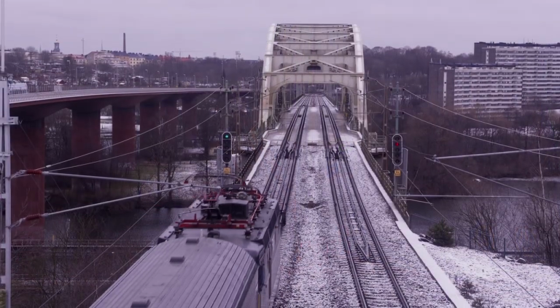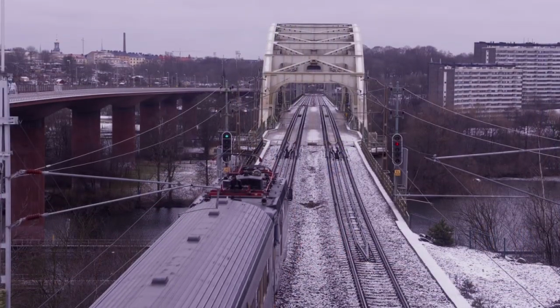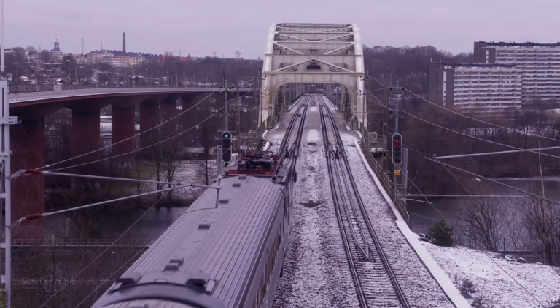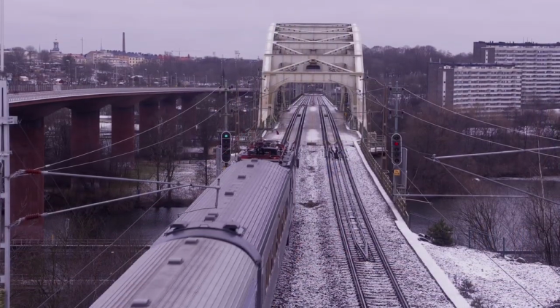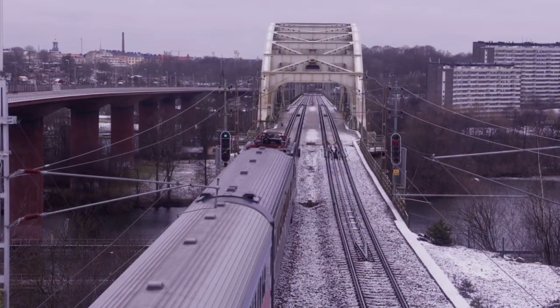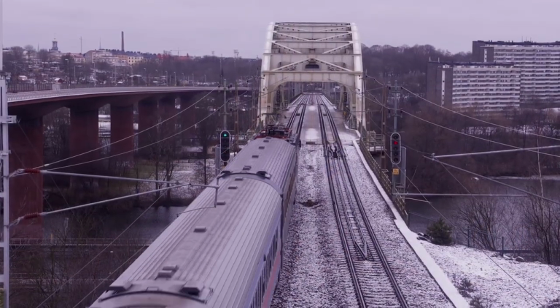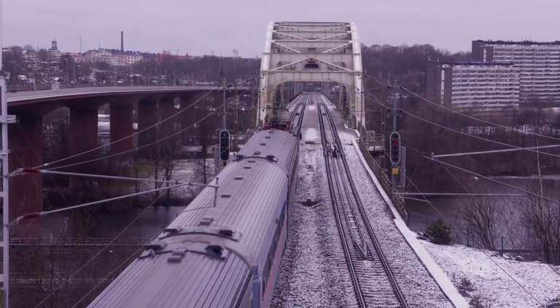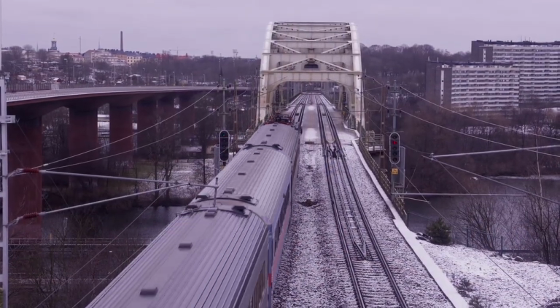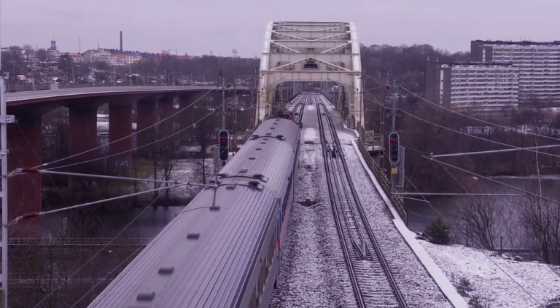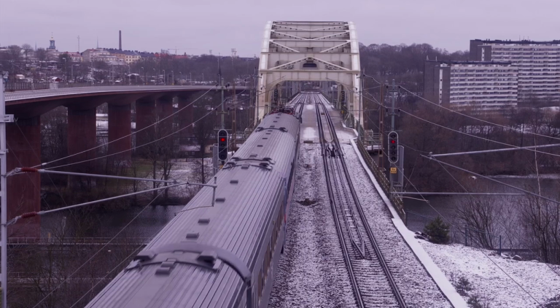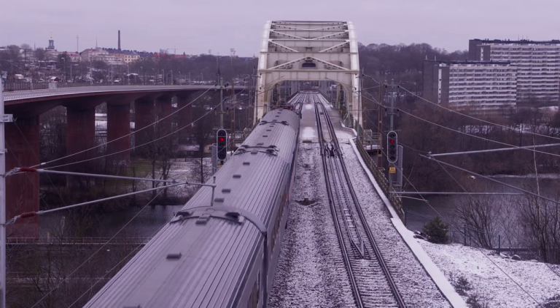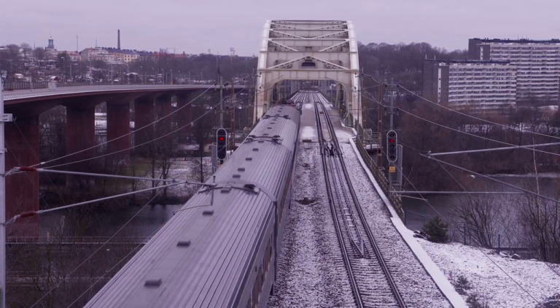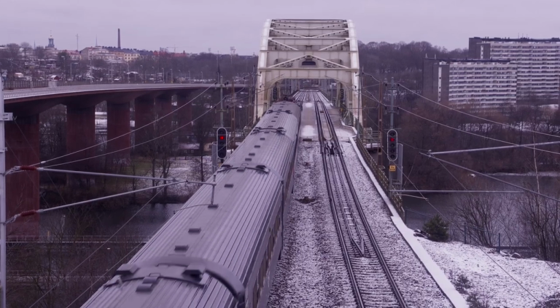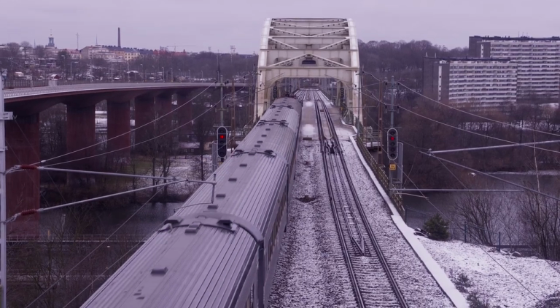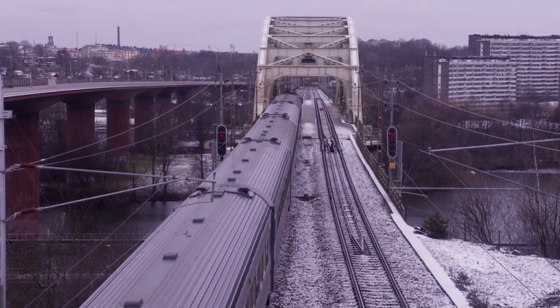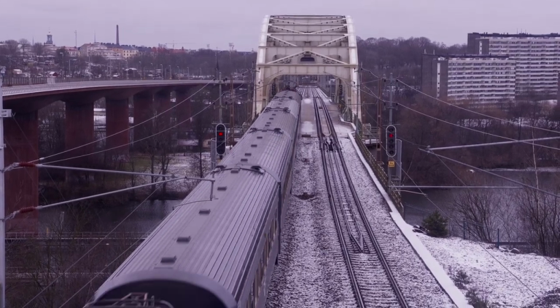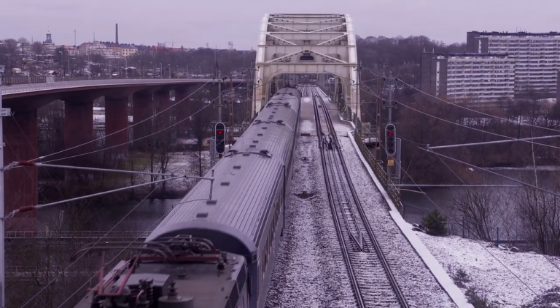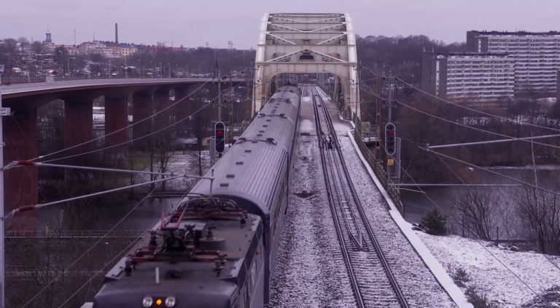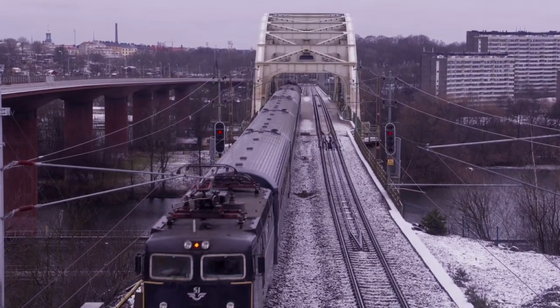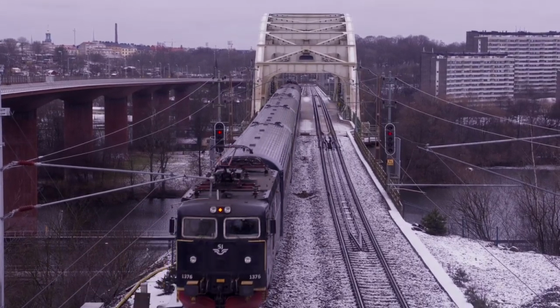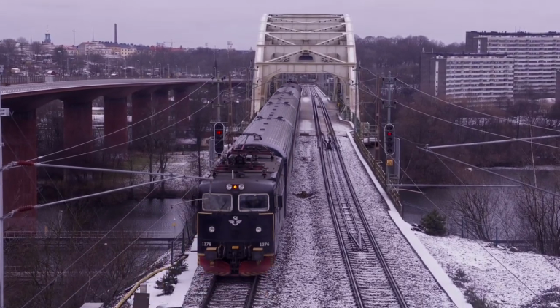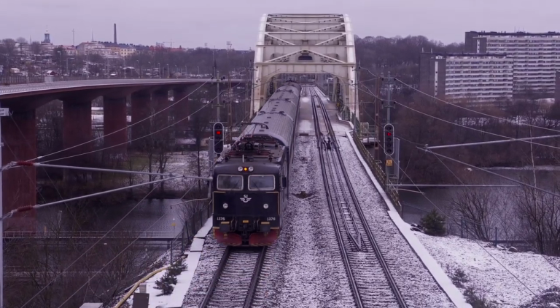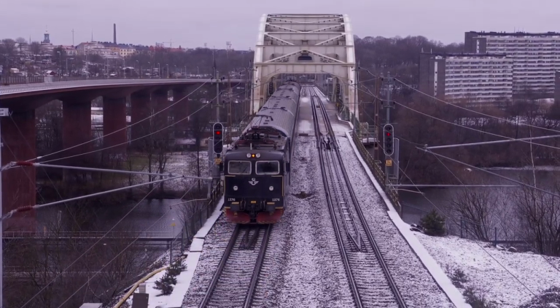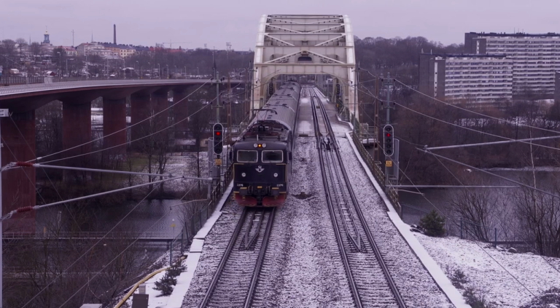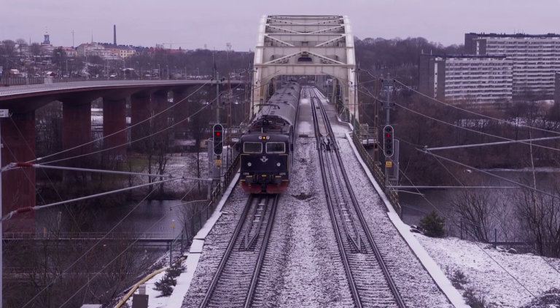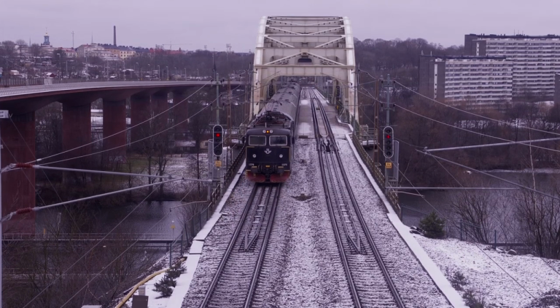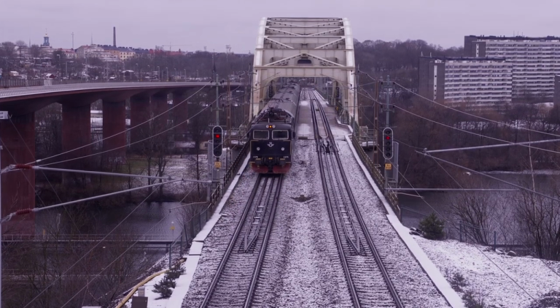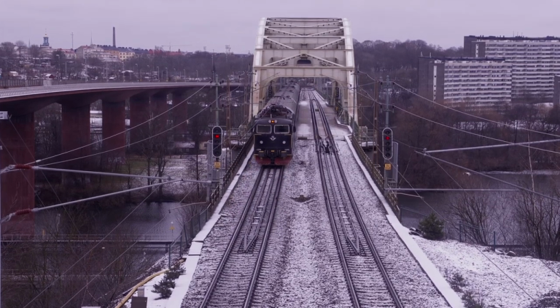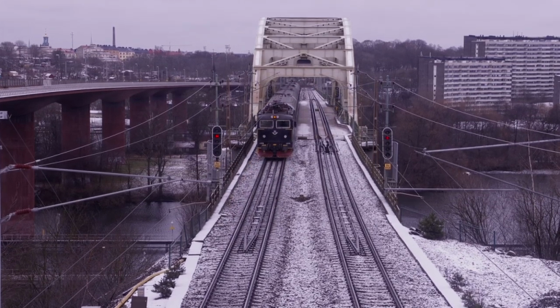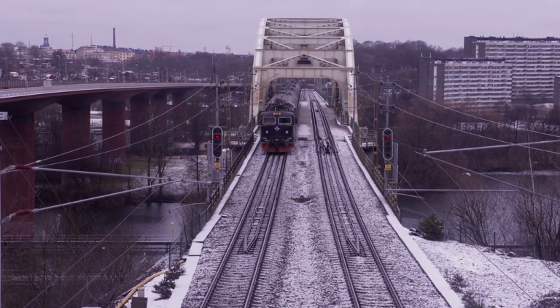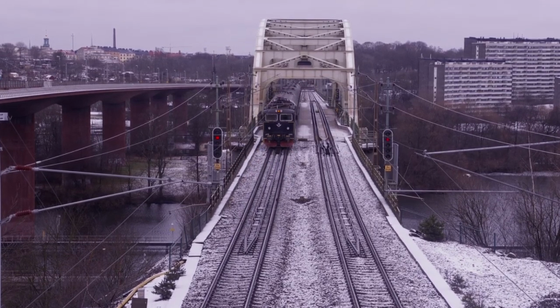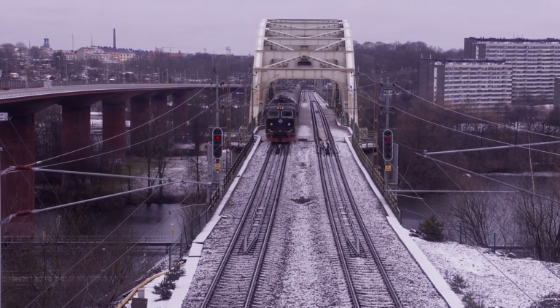The old Ørsta bridge has a twin track, and a train passes along the bridge every six minutes around the clock. The old Ørsta bridge has recently been renovated and reinforced.